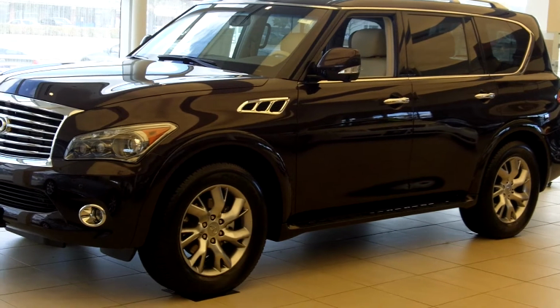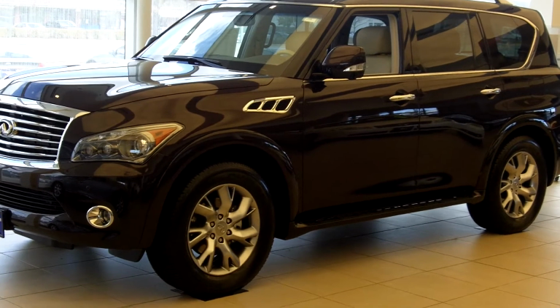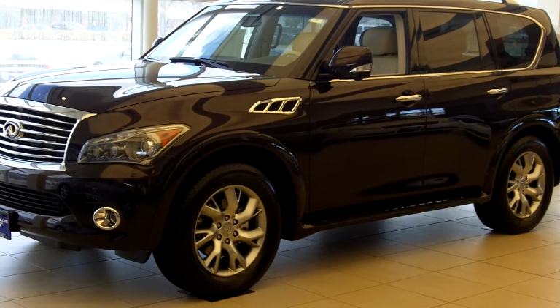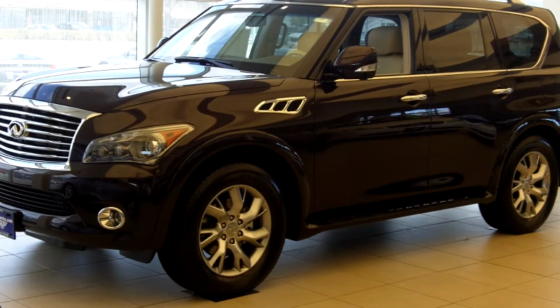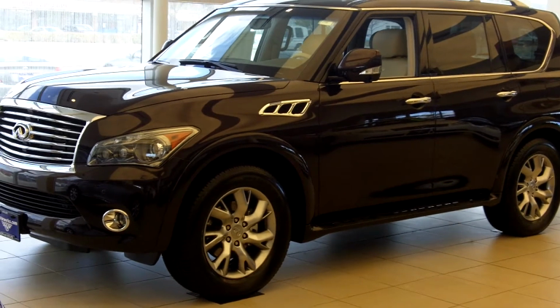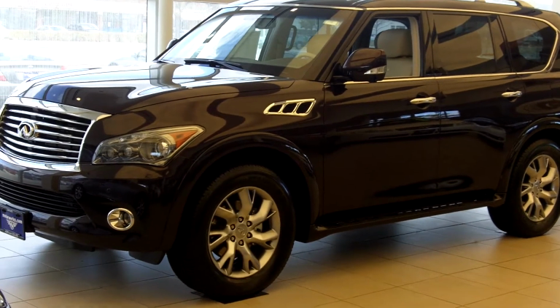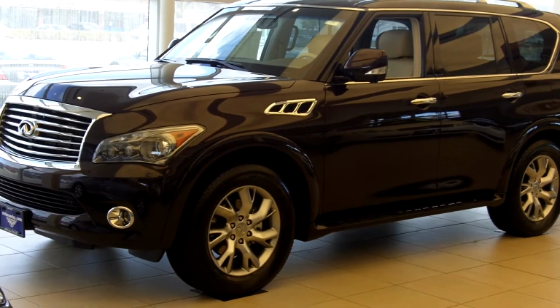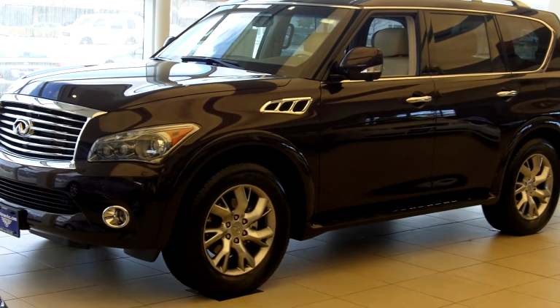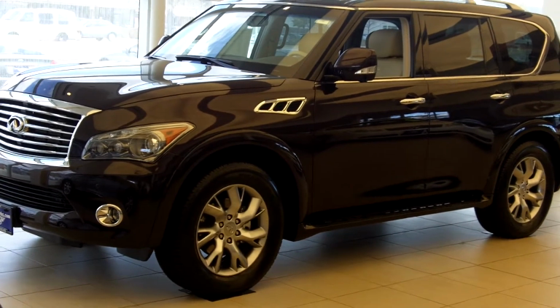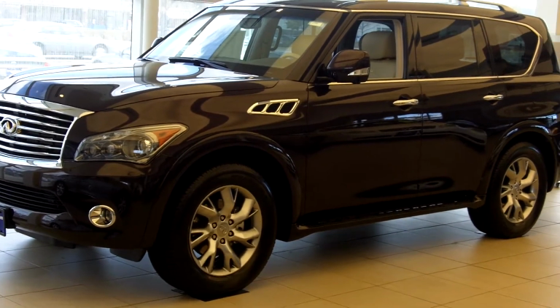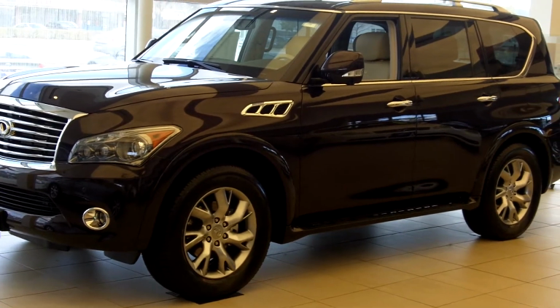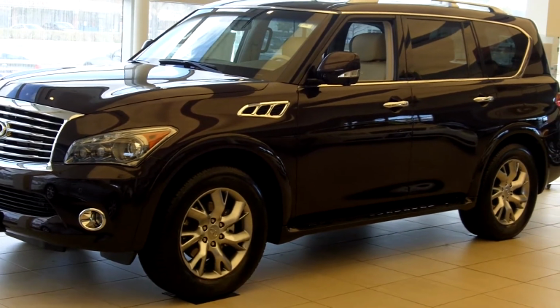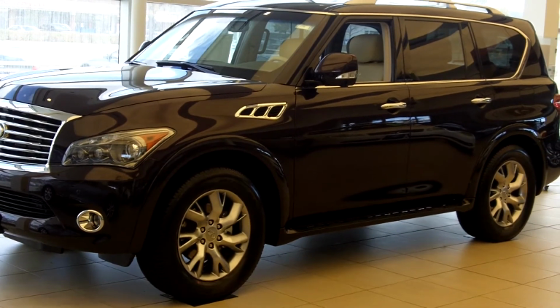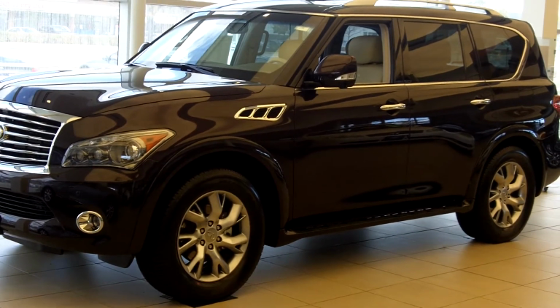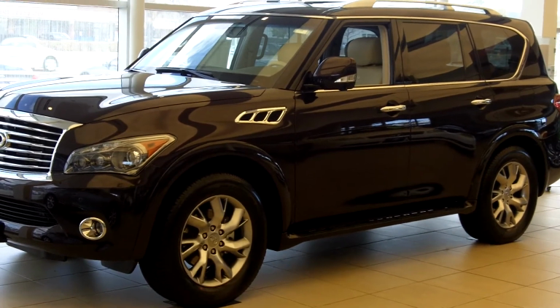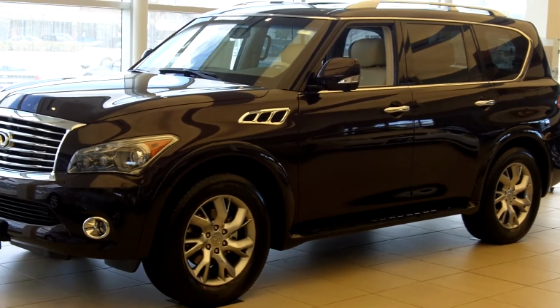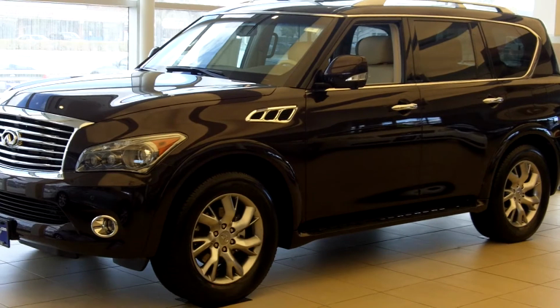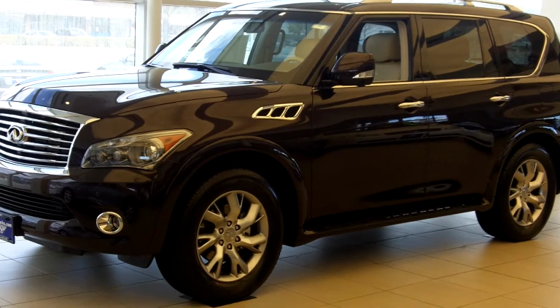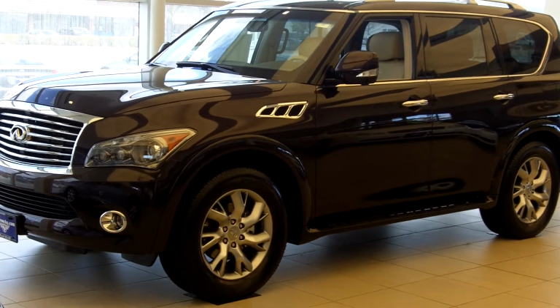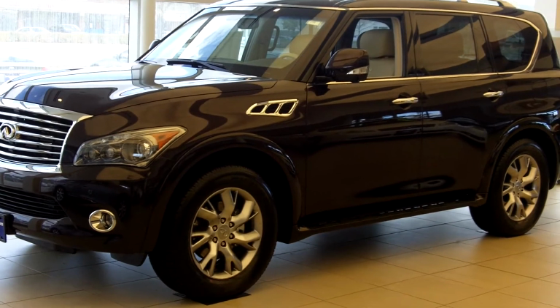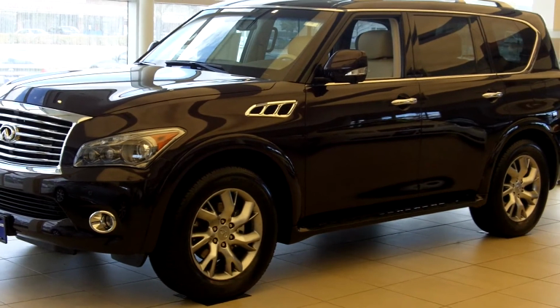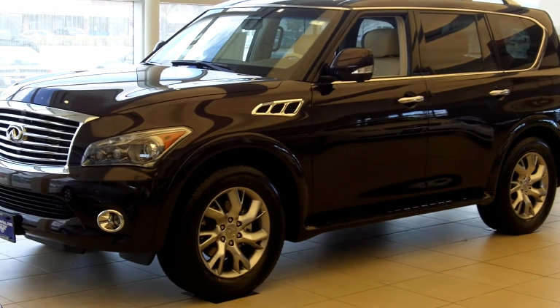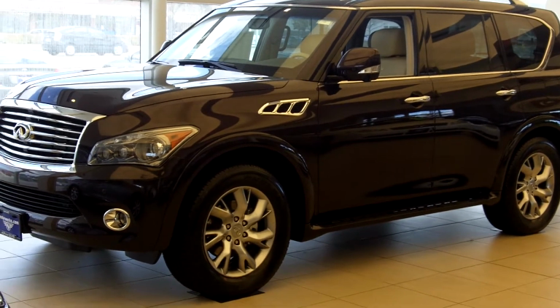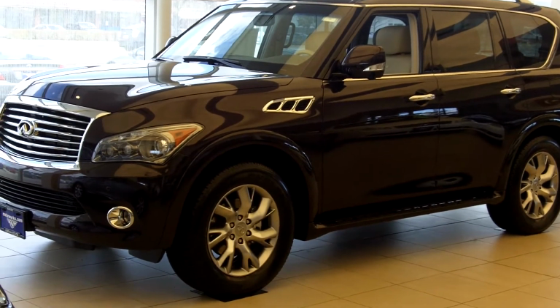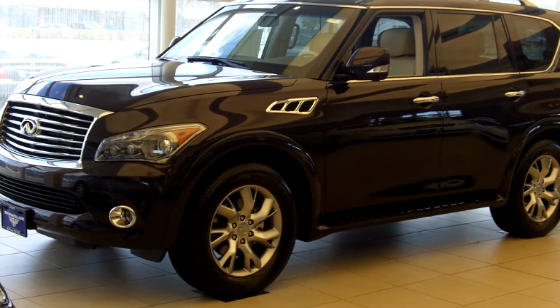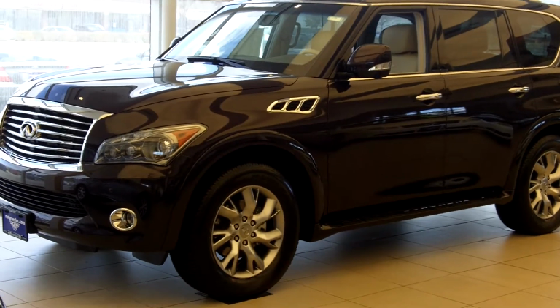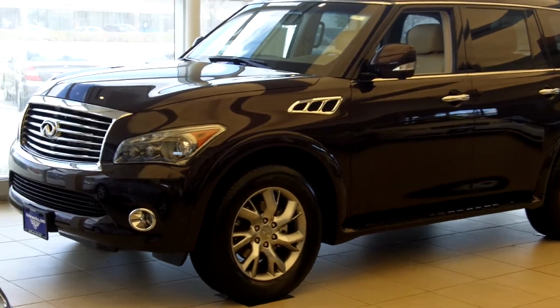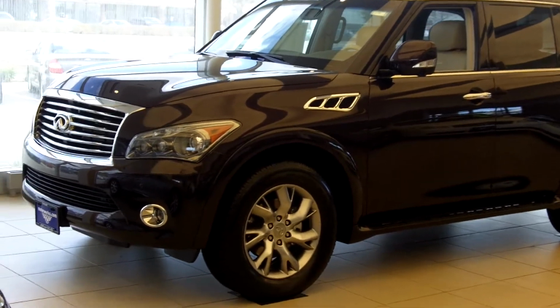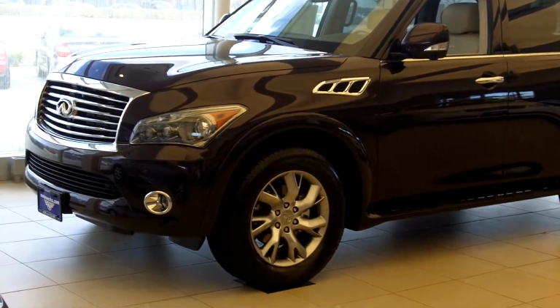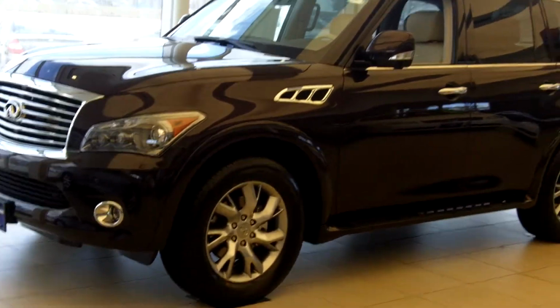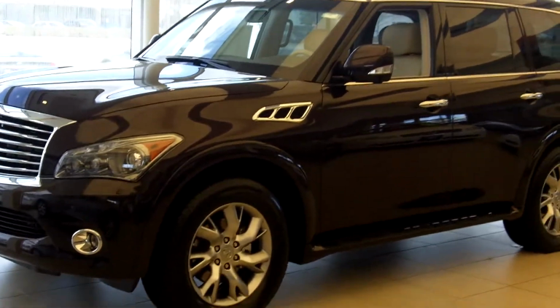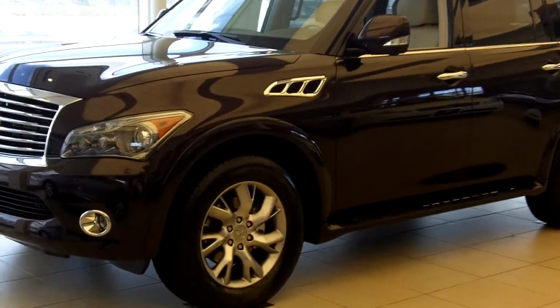Here's the dark current color that you're looking at with the wheat interior. And this is actually a captain's chair, not a split bench. So let me go ahead and give you a little tour of this.